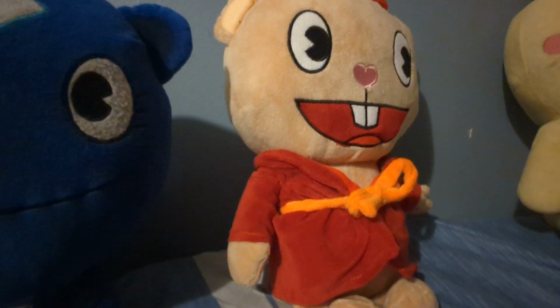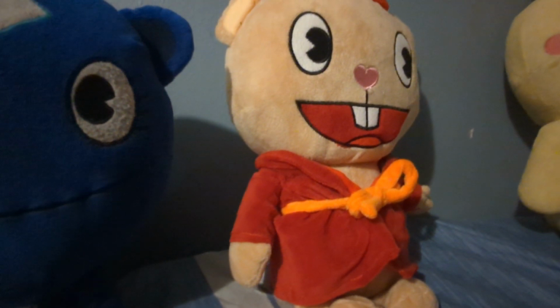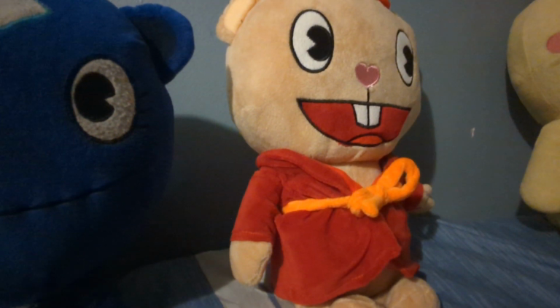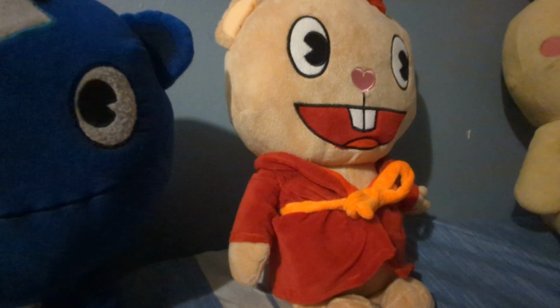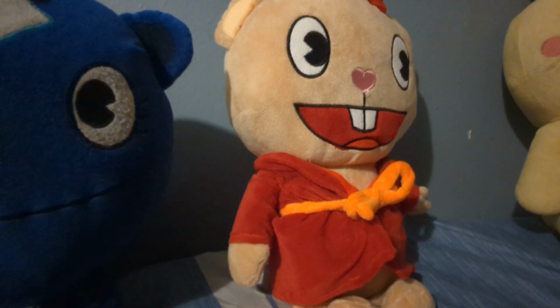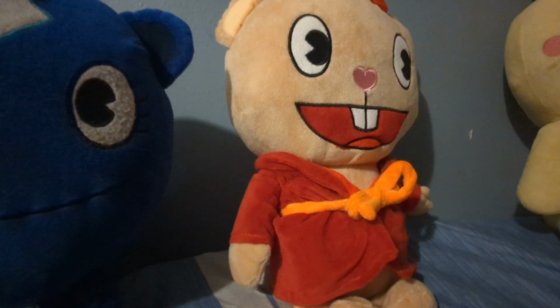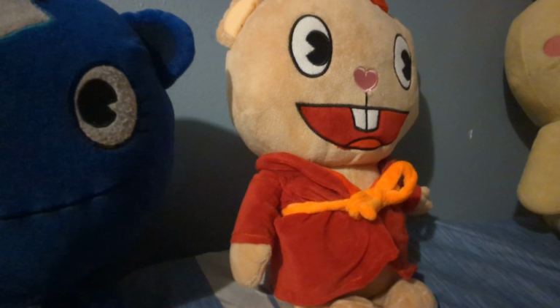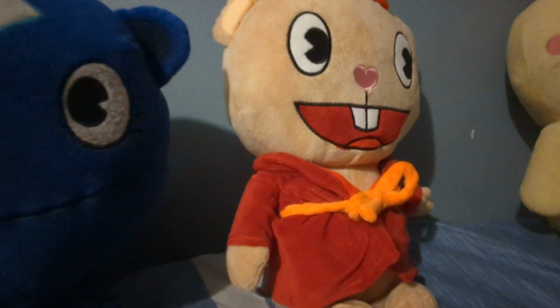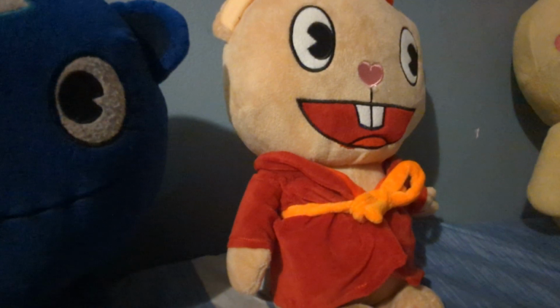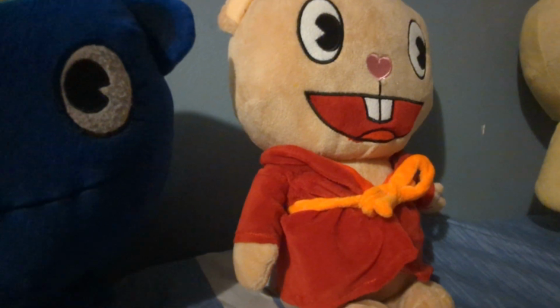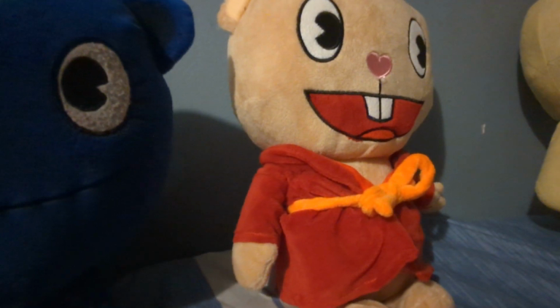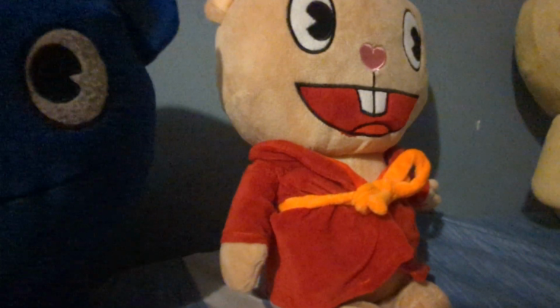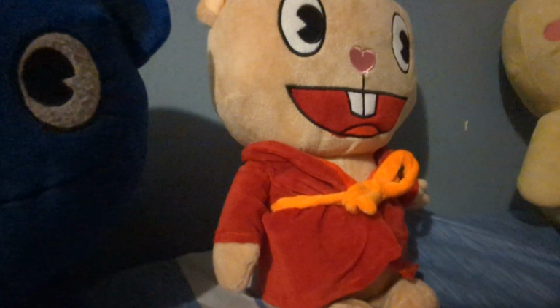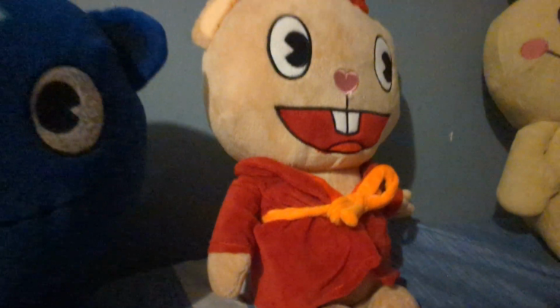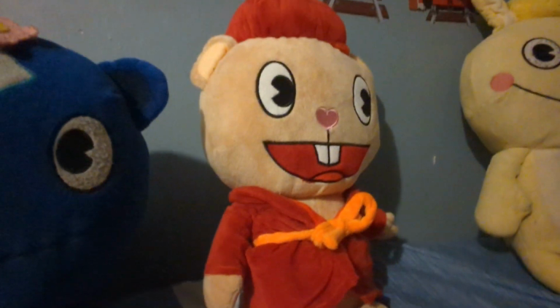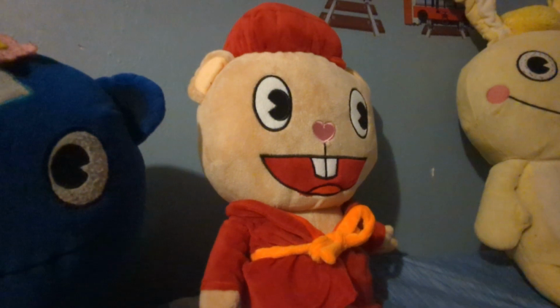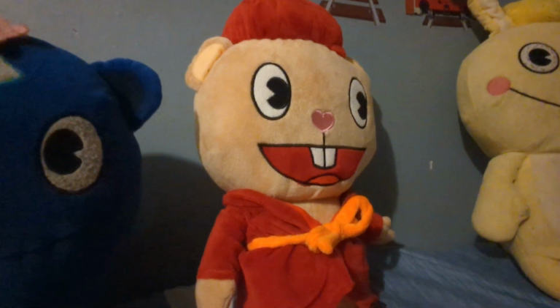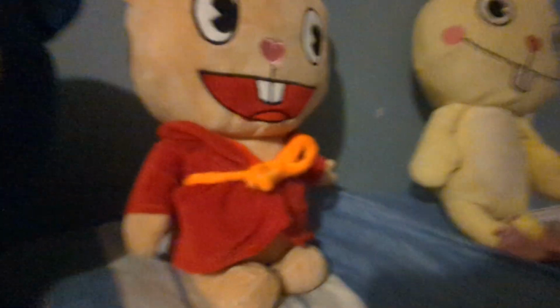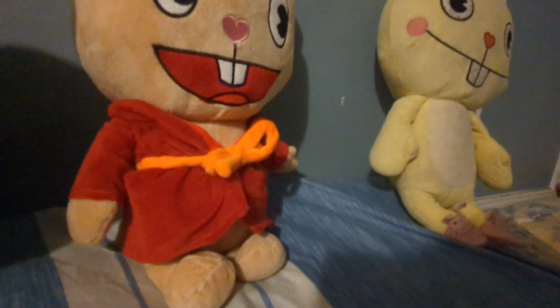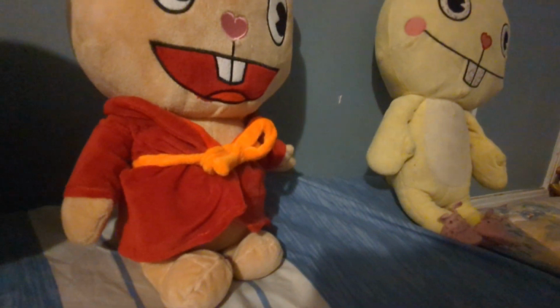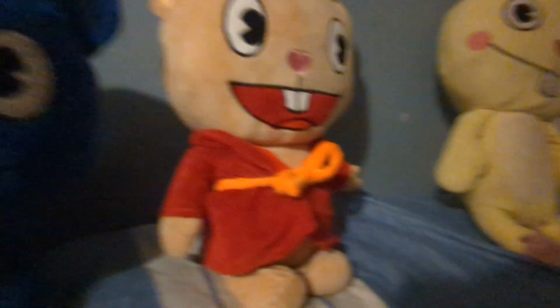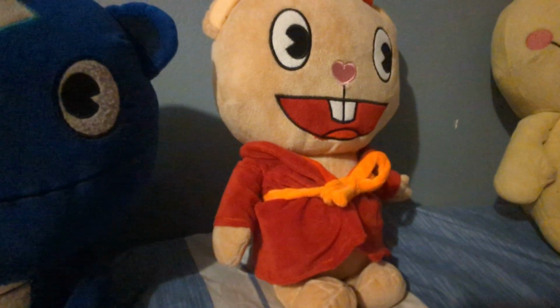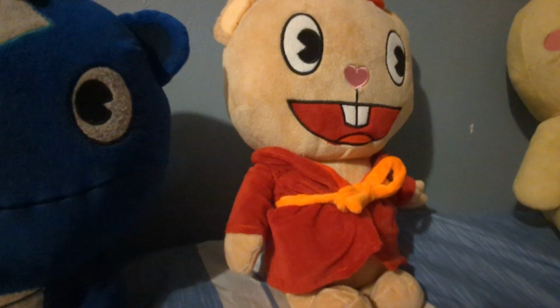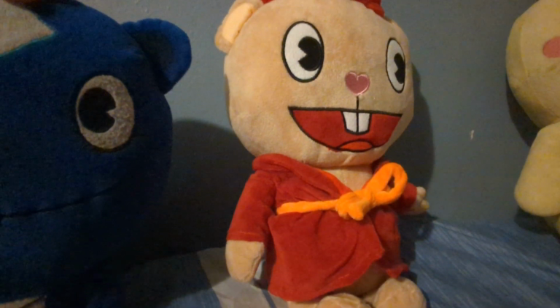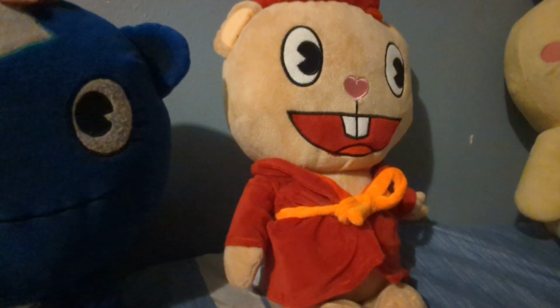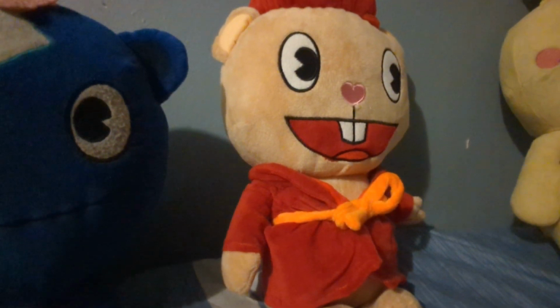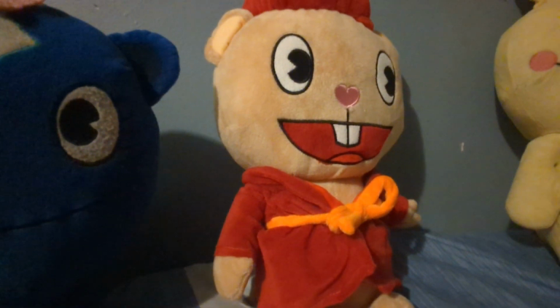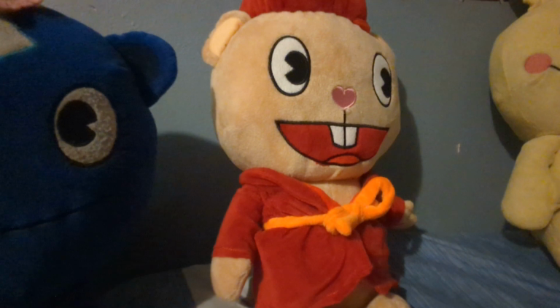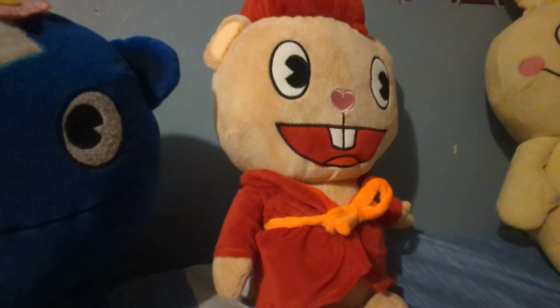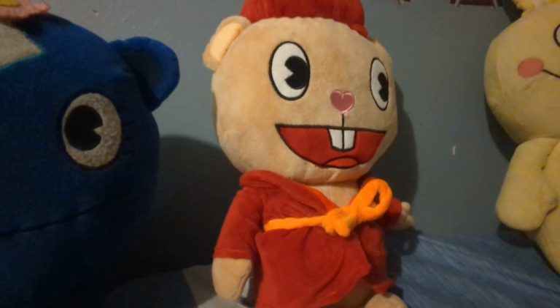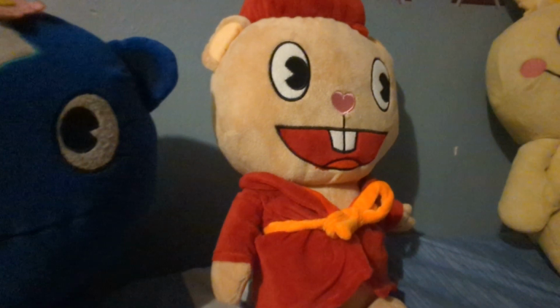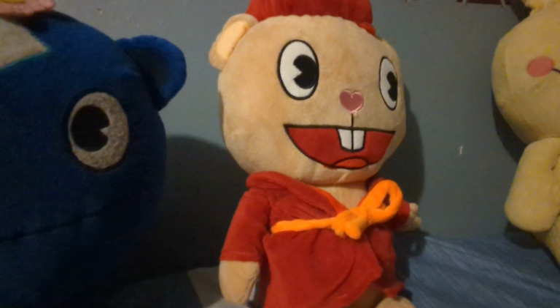What Happy Tree Friend plush should I get next? In case you're wondering, it probably might be Cub, because you can't have Pop without his son Cub — which he was missing, and he would probably be freaking out.